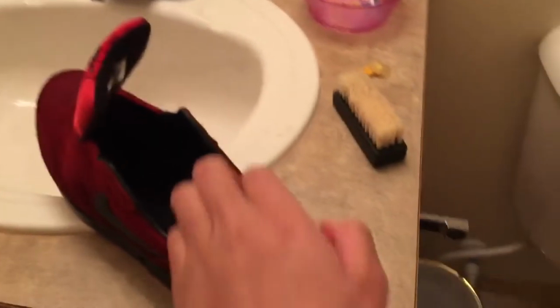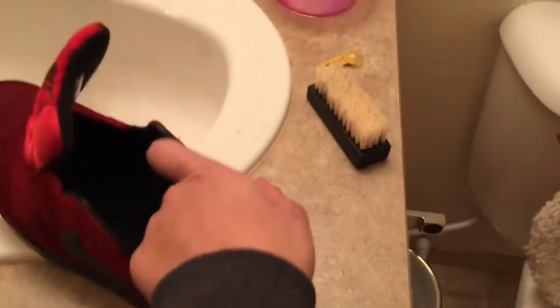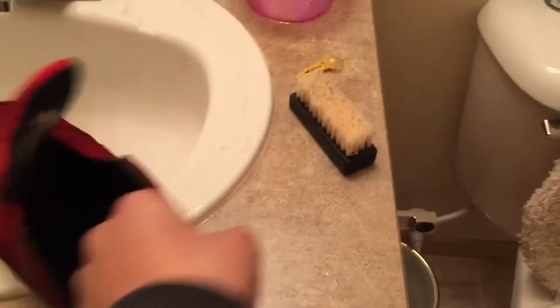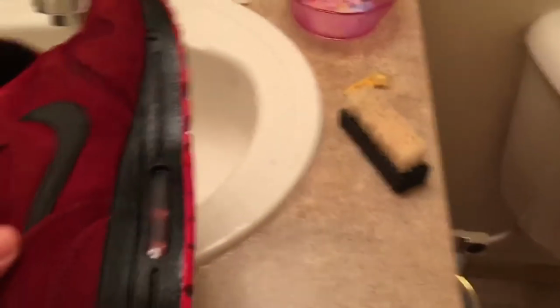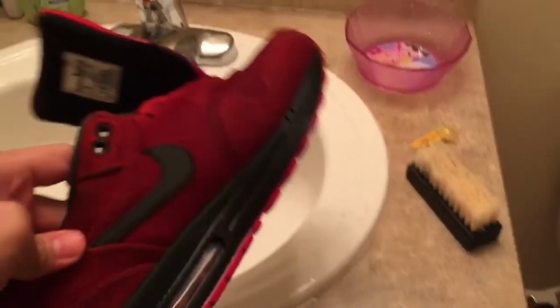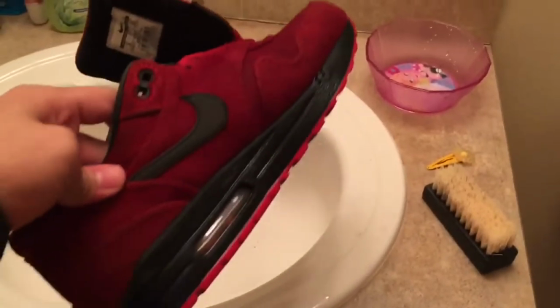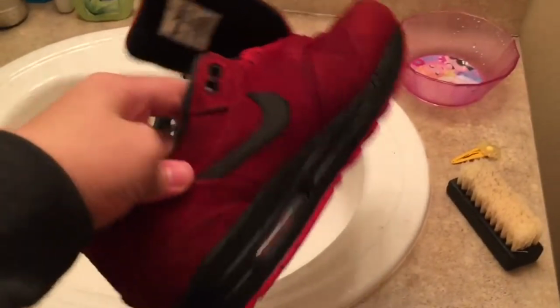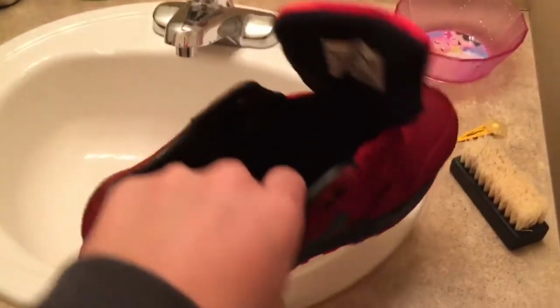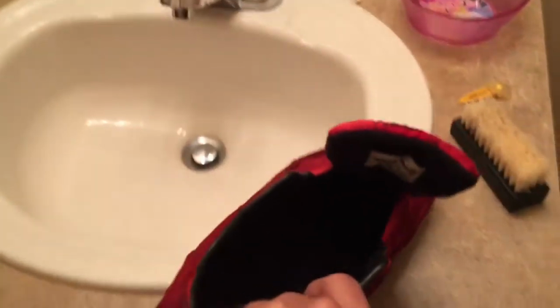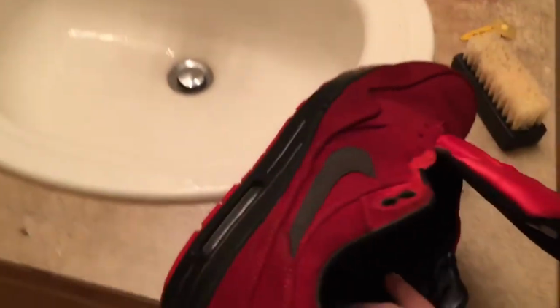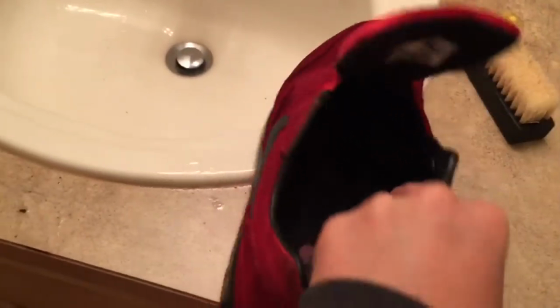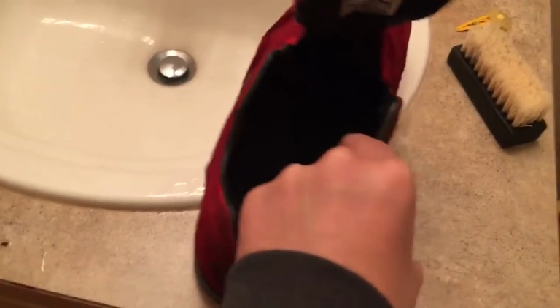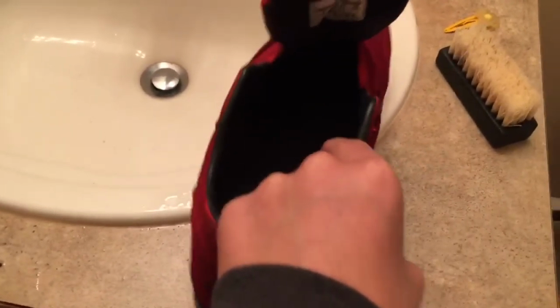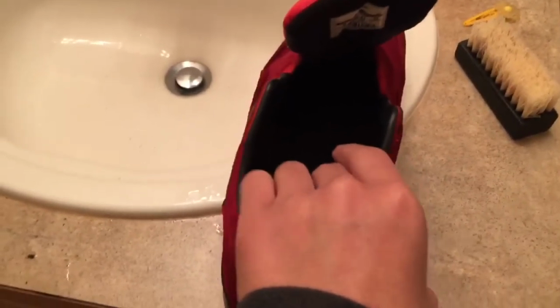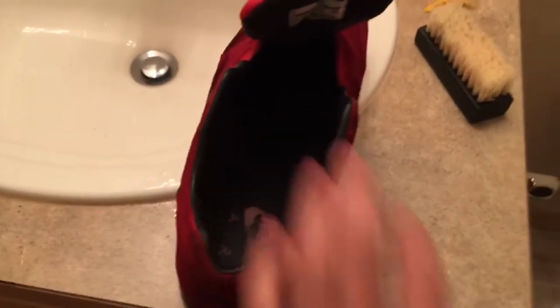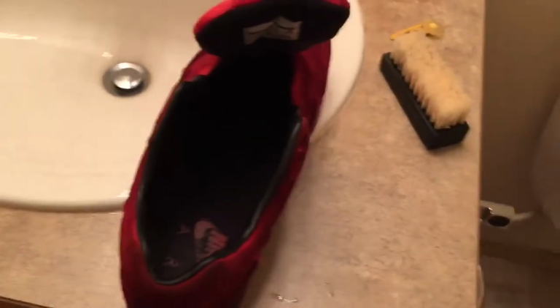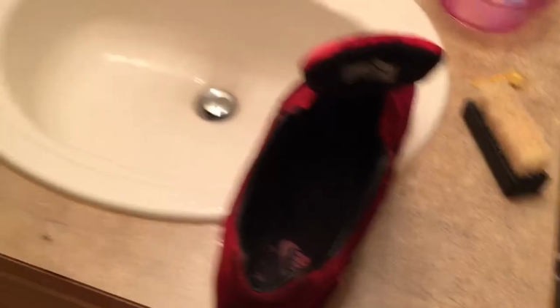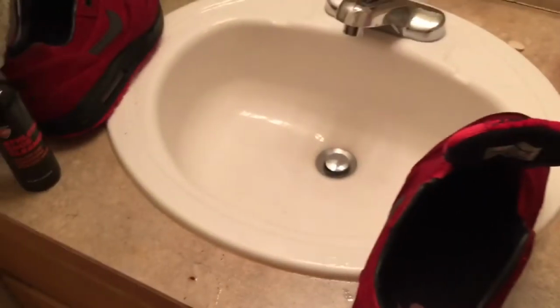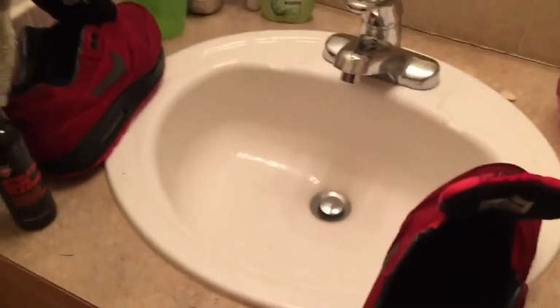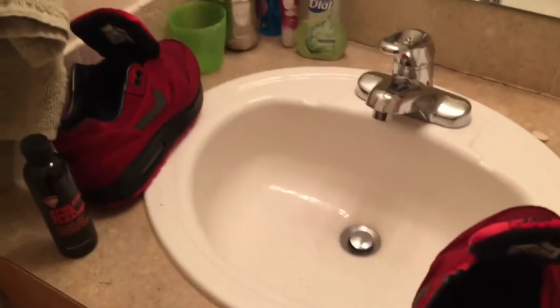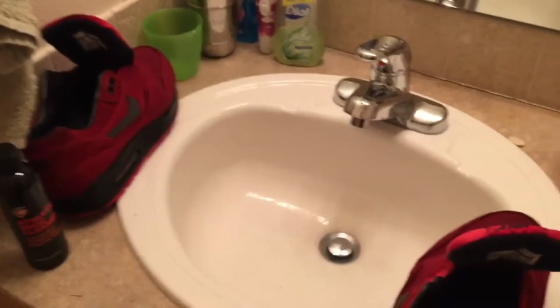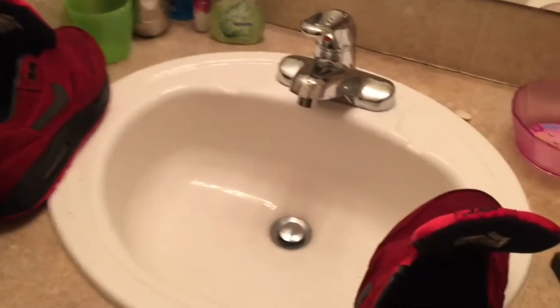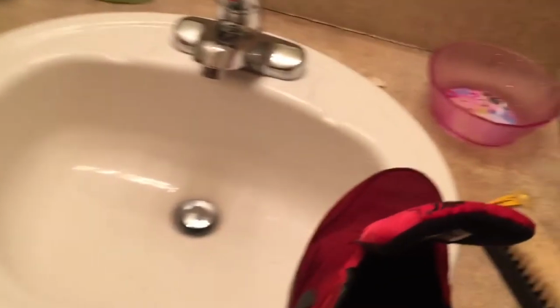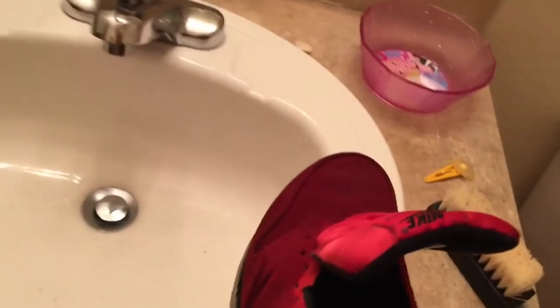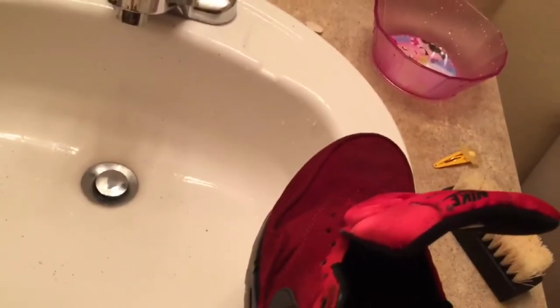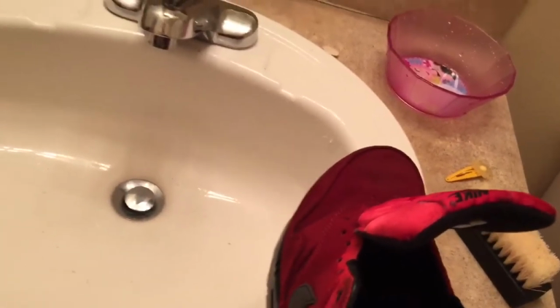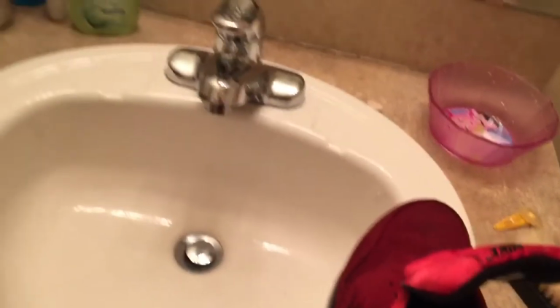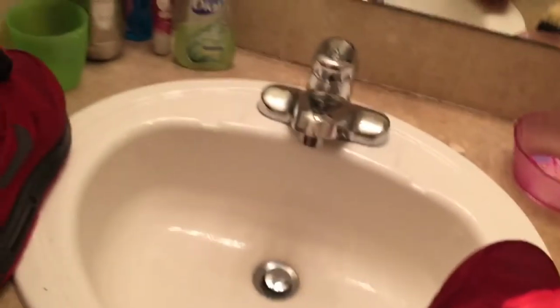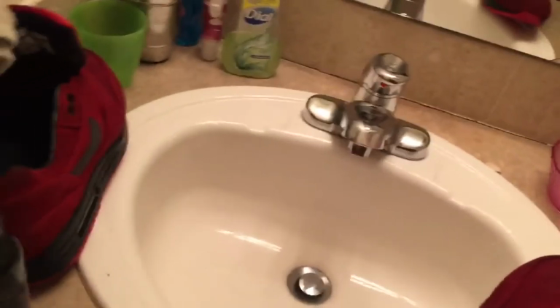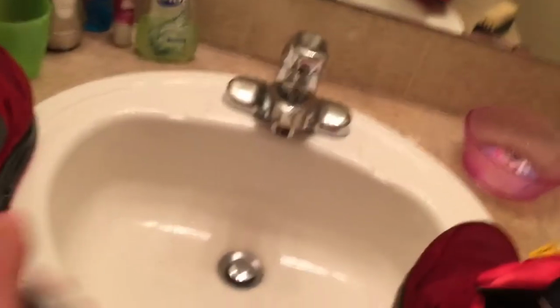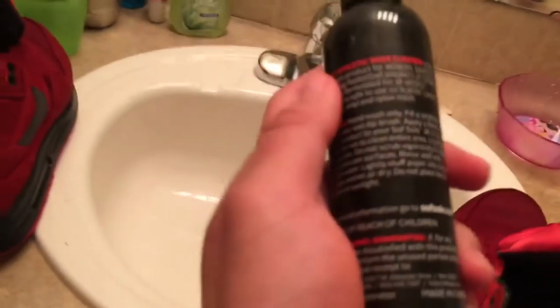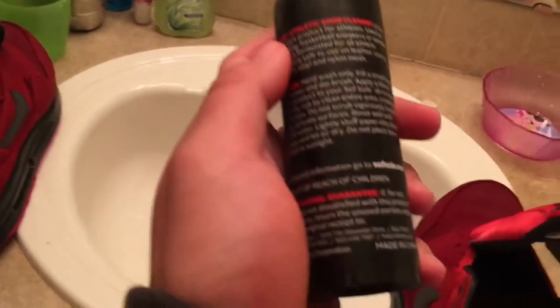I just finished cleaning them and they're a little wet right now because water gets wet, you know. It says I need to let it air dry, so I have to let it air dry.